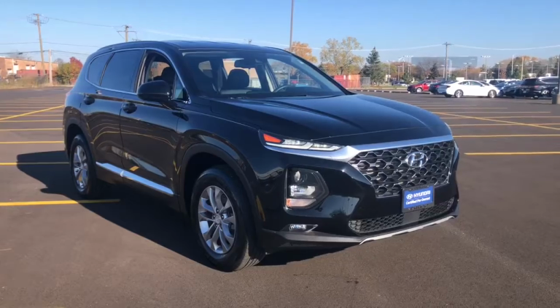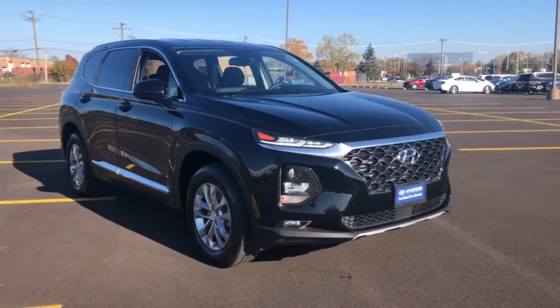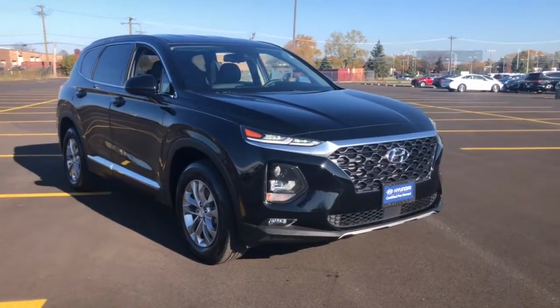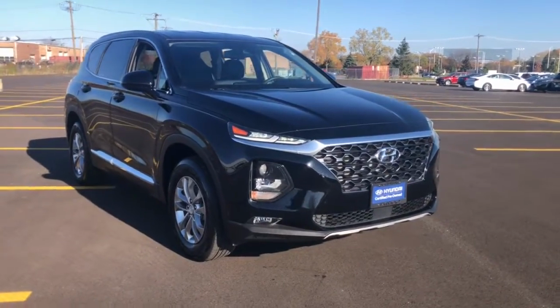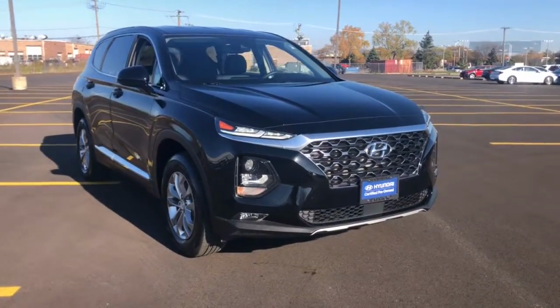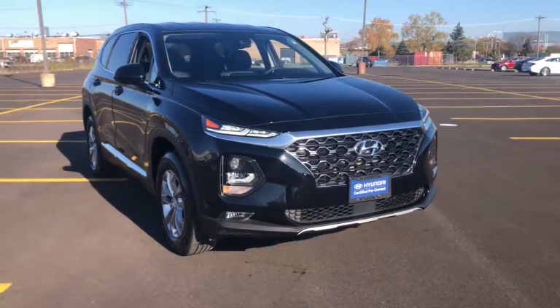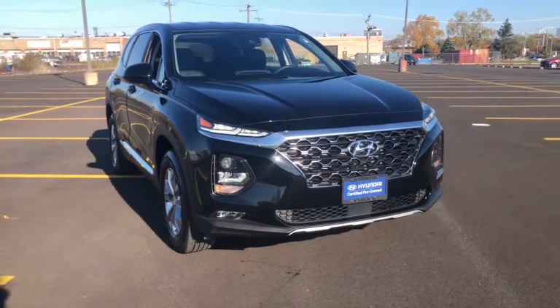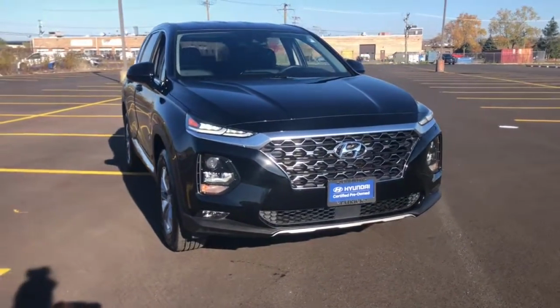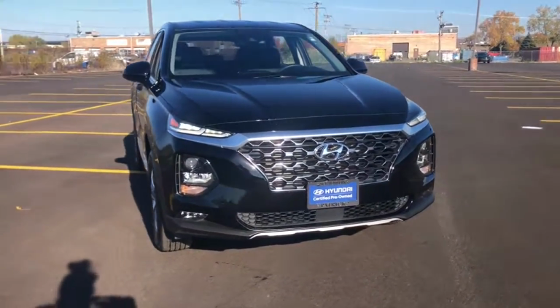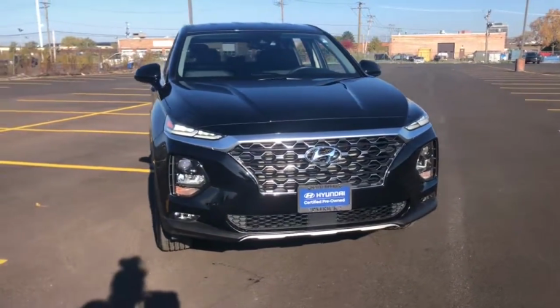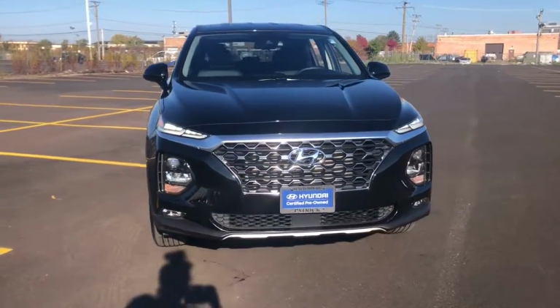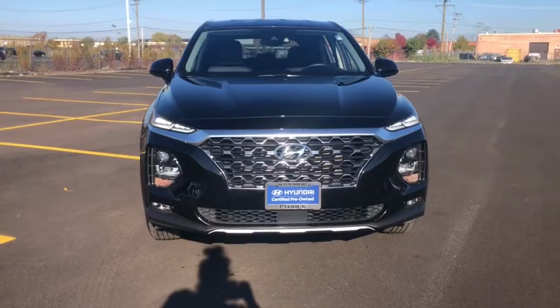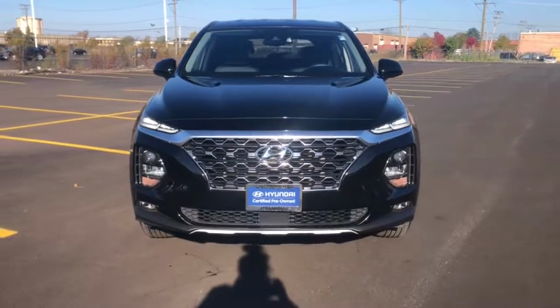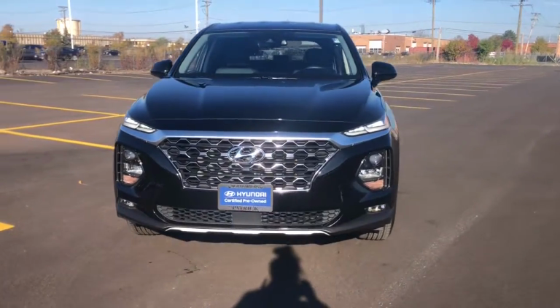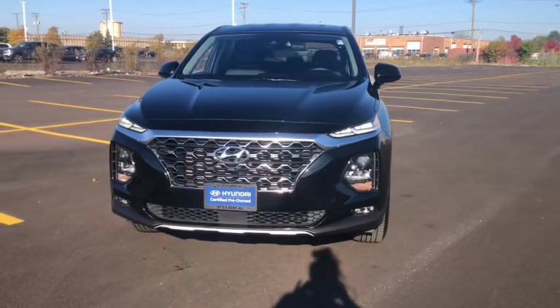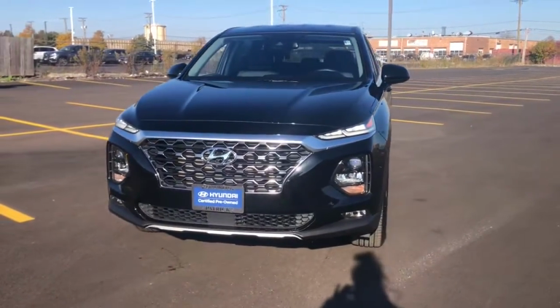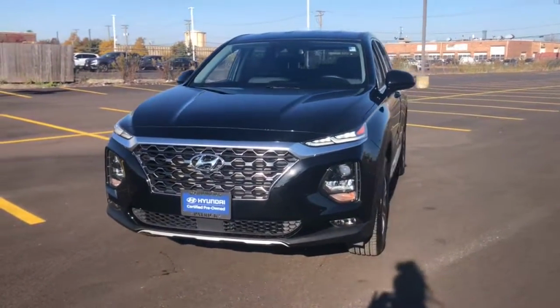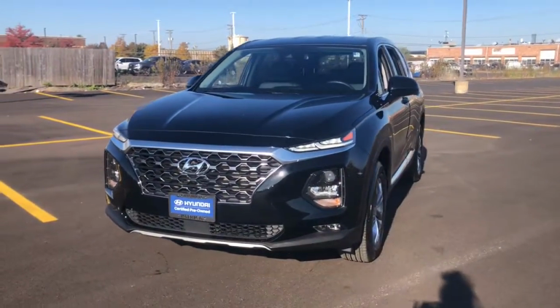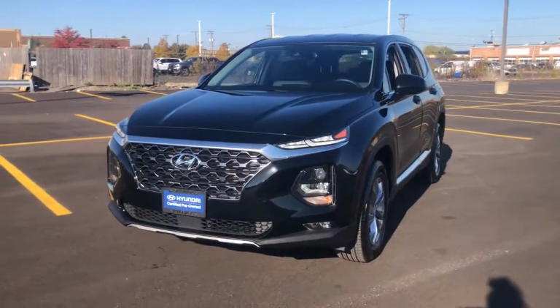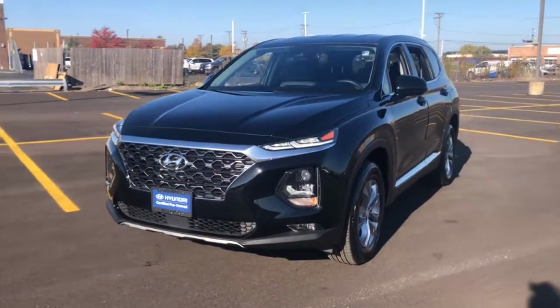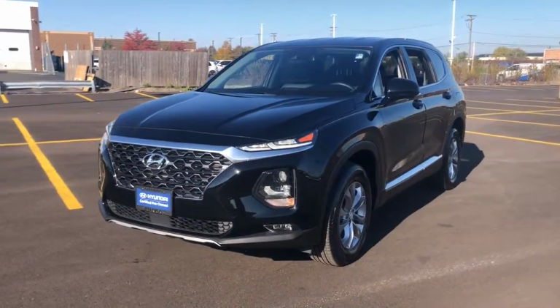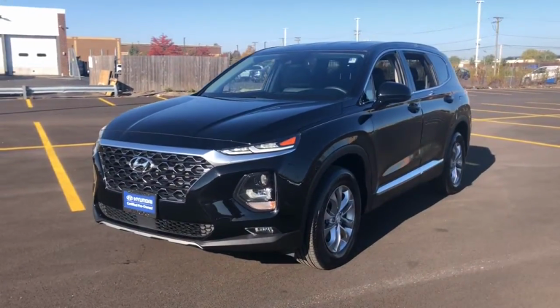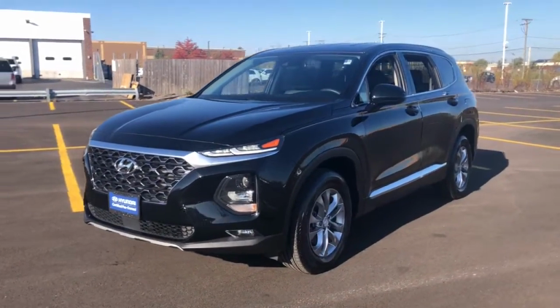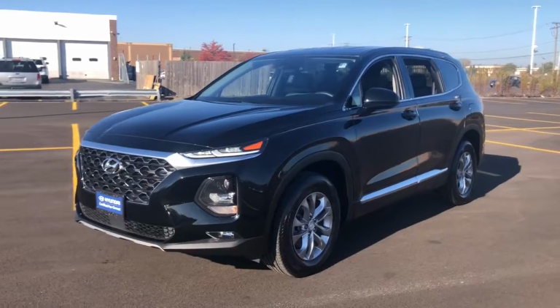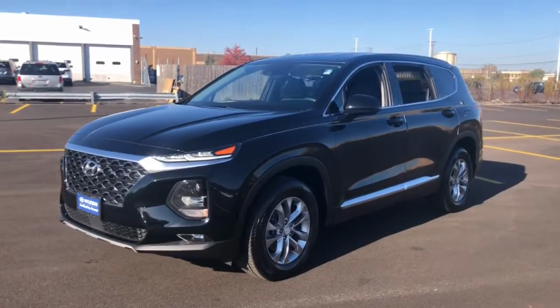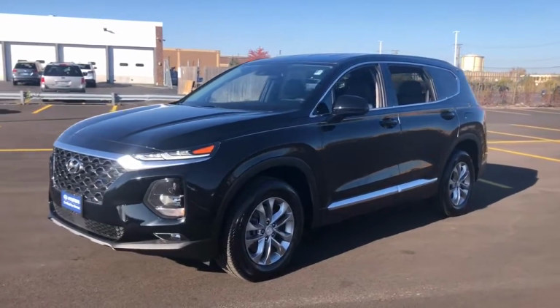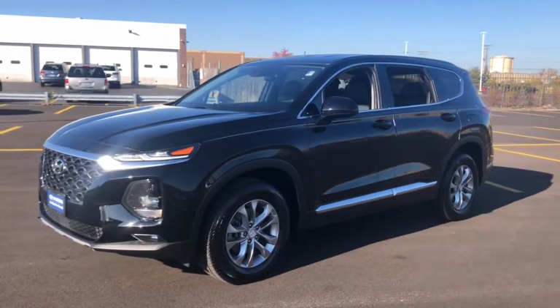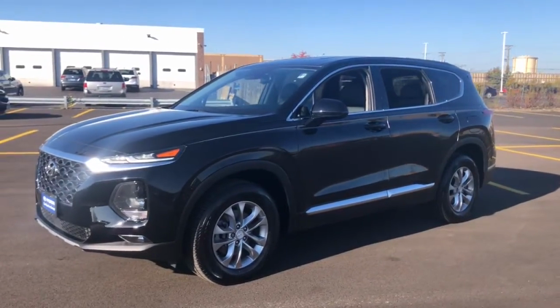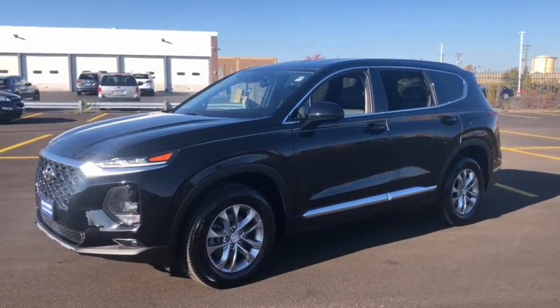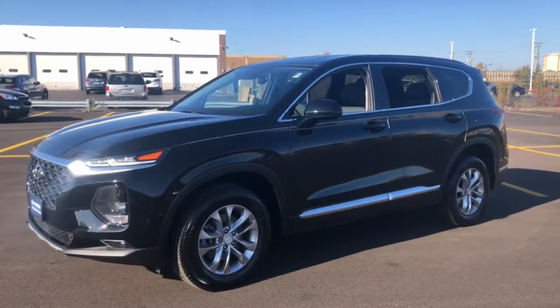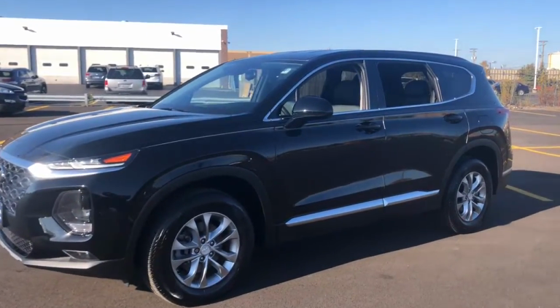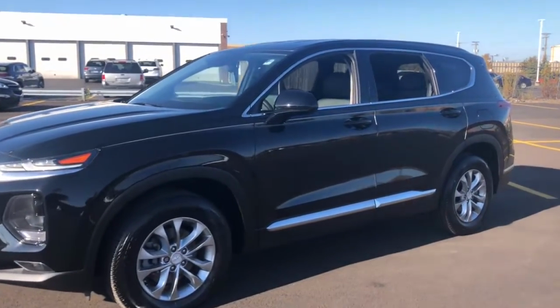Get into a car with value. 2020 Hyundai Santa Fe. This vehicle still has fewer than 25,000 miles on the clock, so it won't last long. All you need to do is relax and enjoy the ride in this stylish and capable Santa Fe.